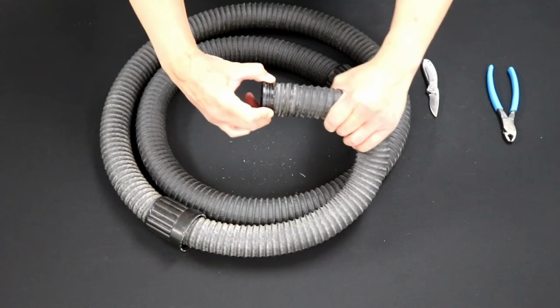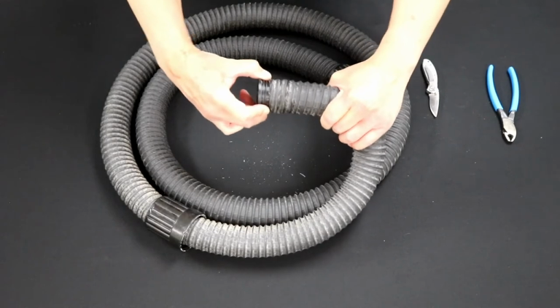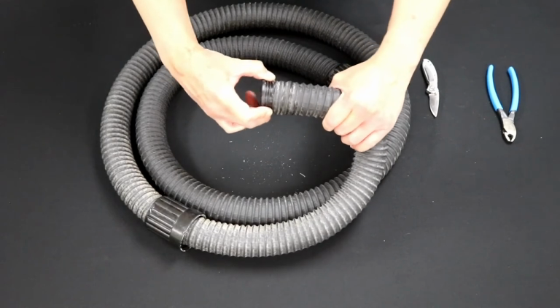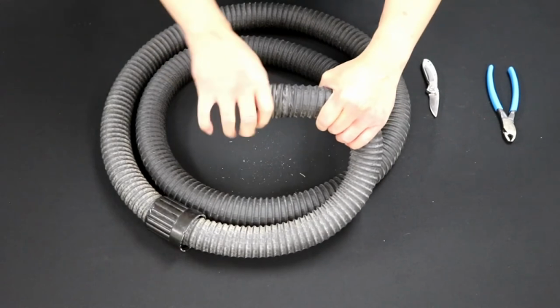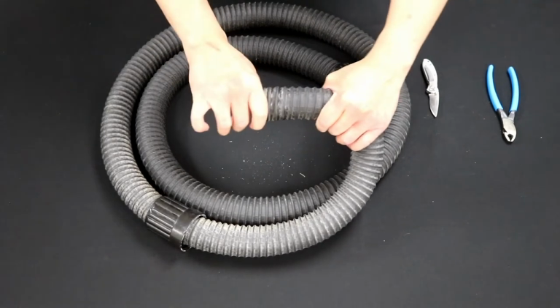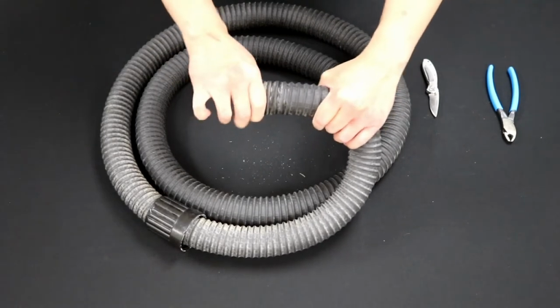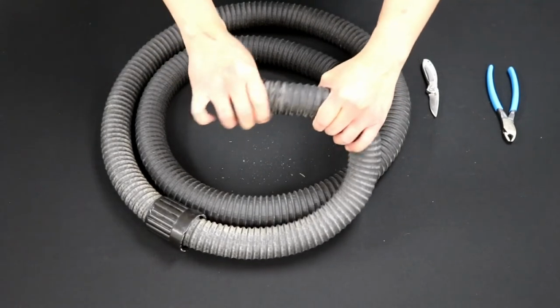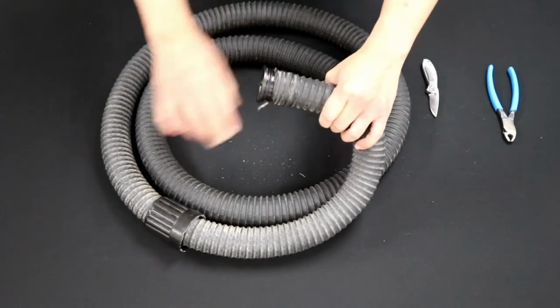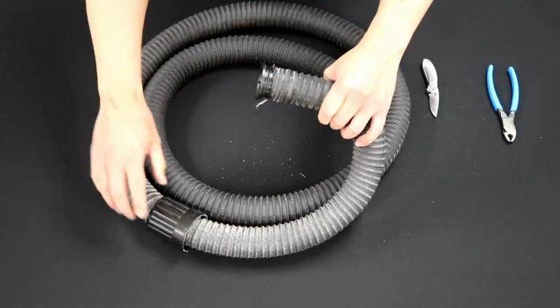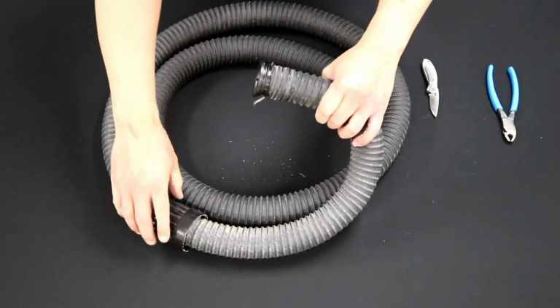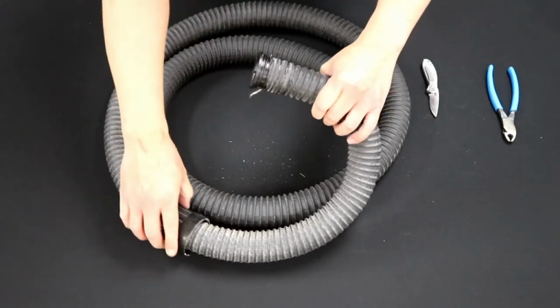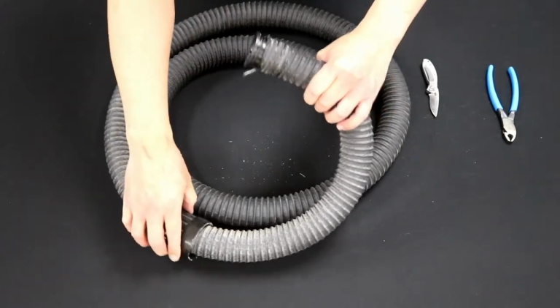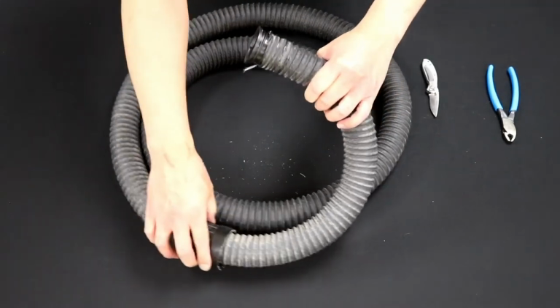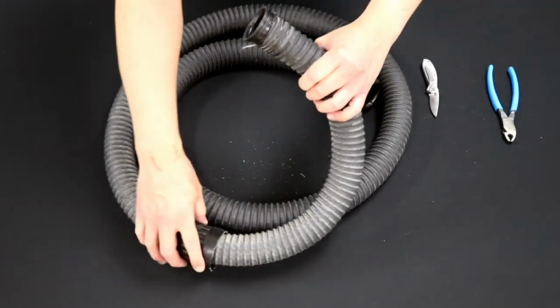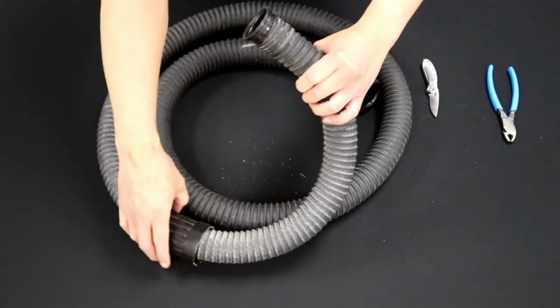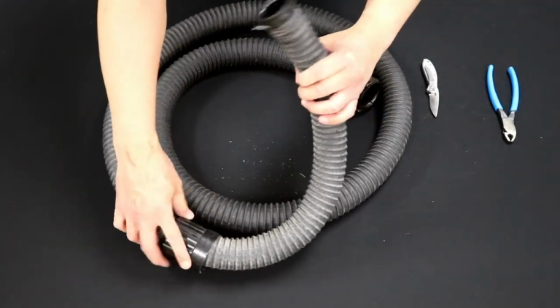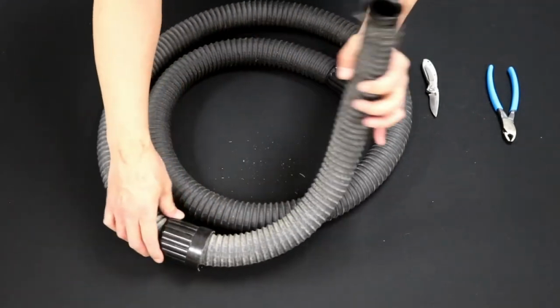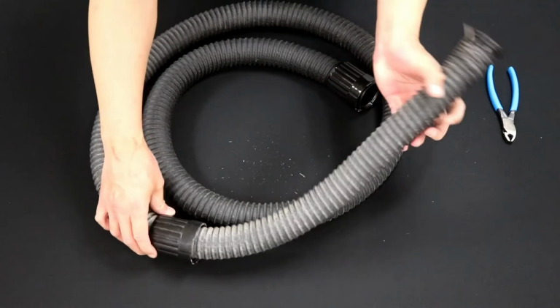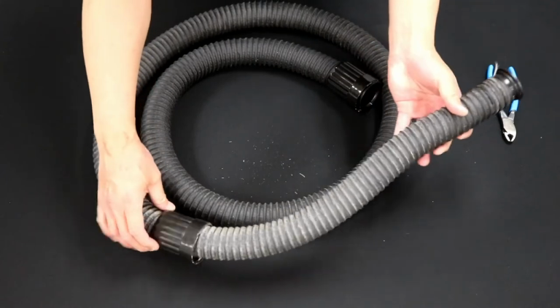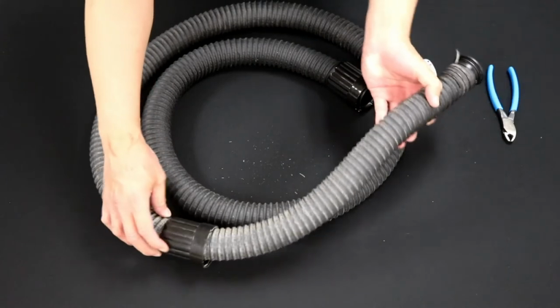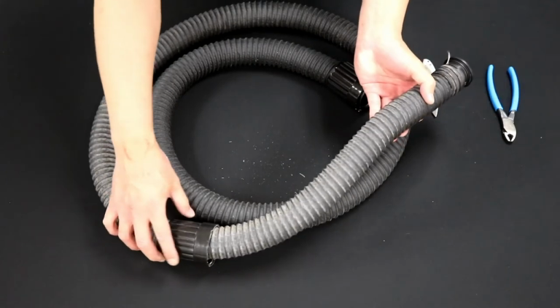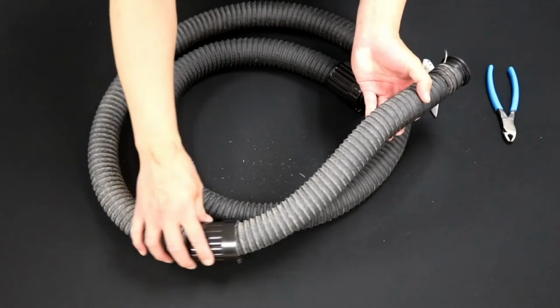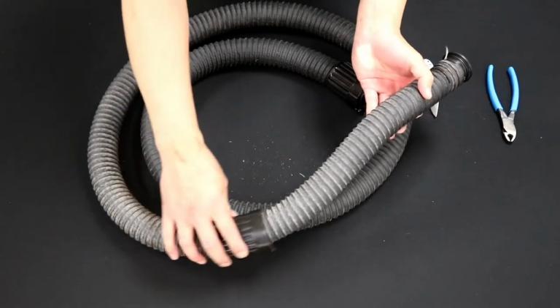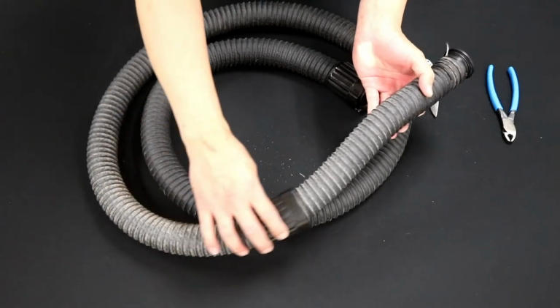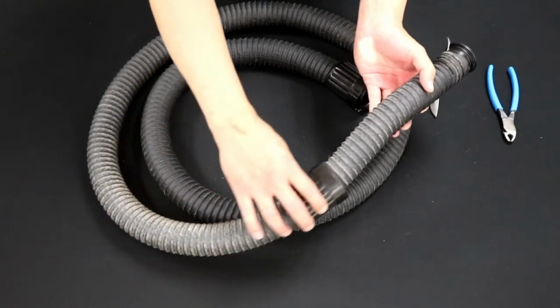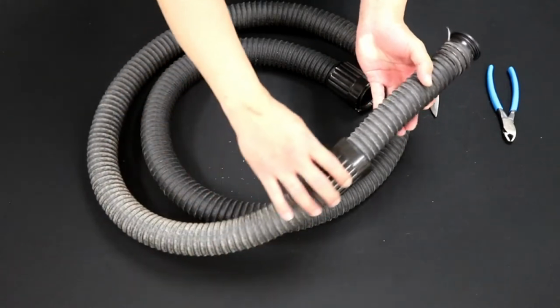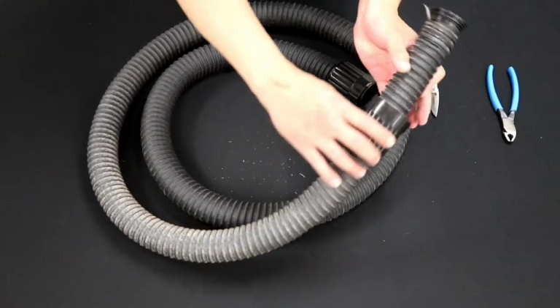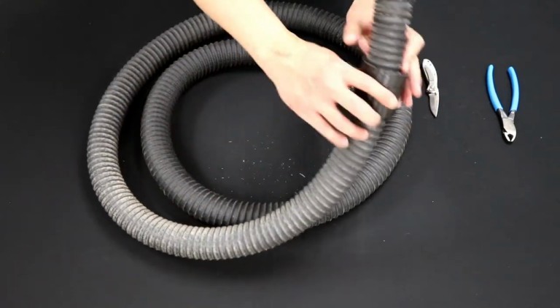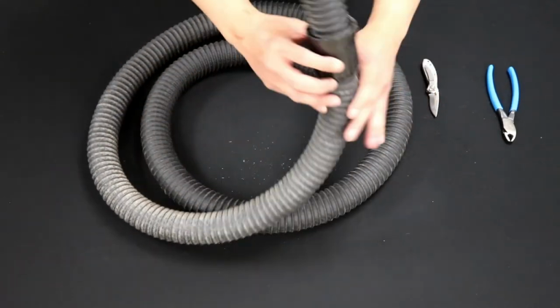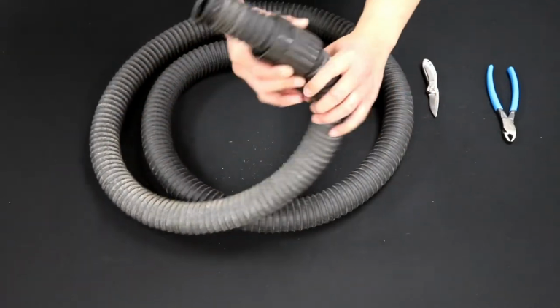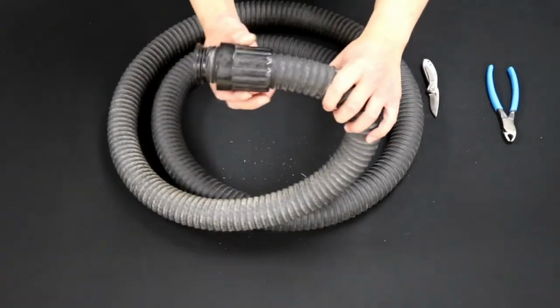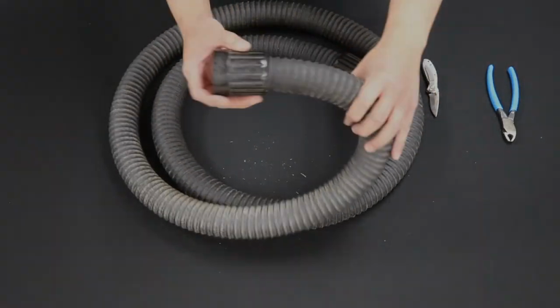The hose is now ready to be used again. Thank you for watching this hose repair video.